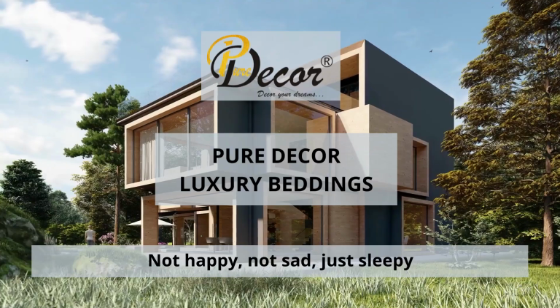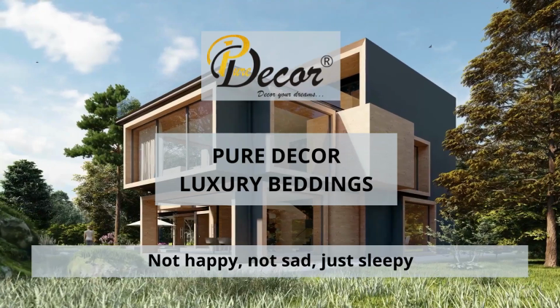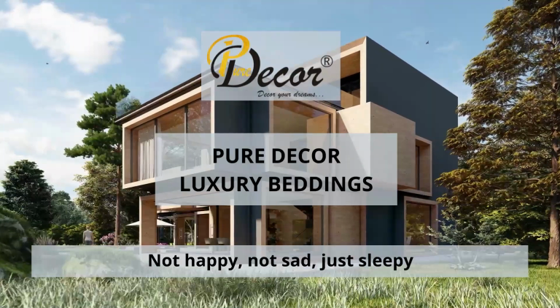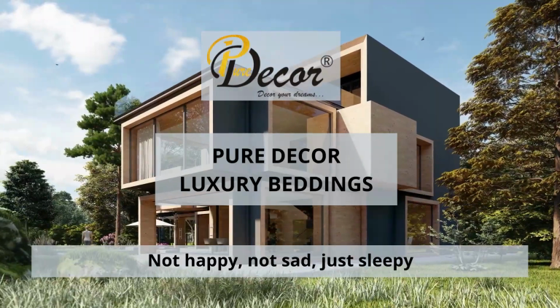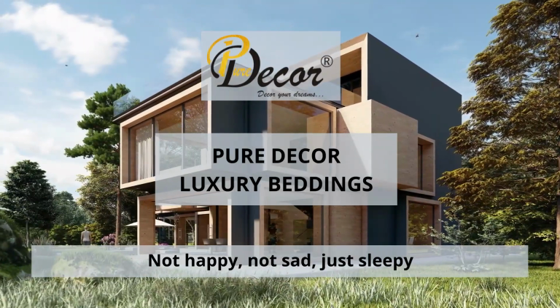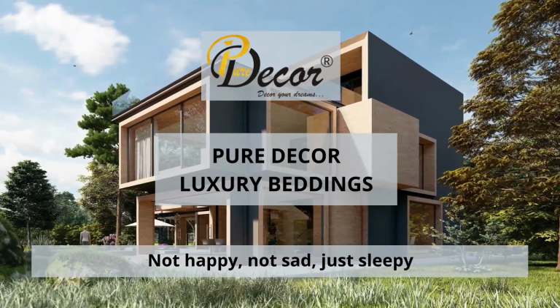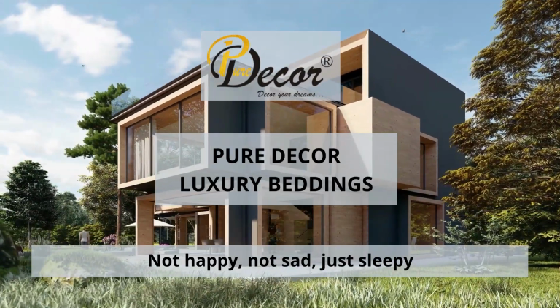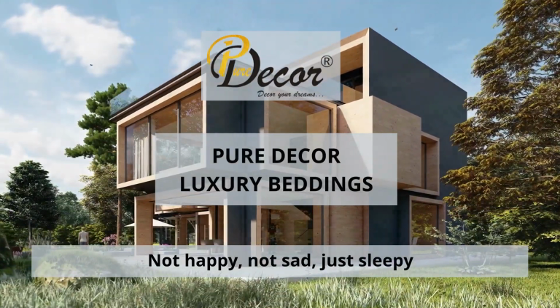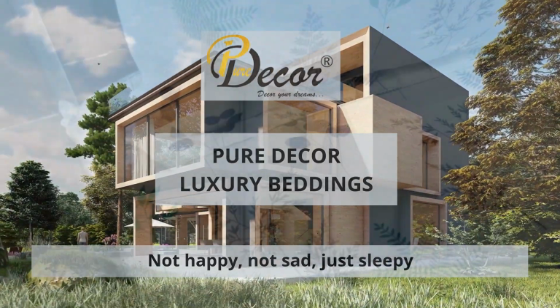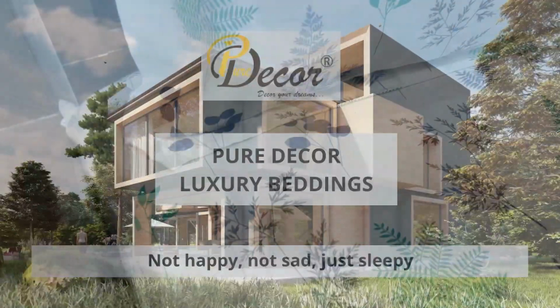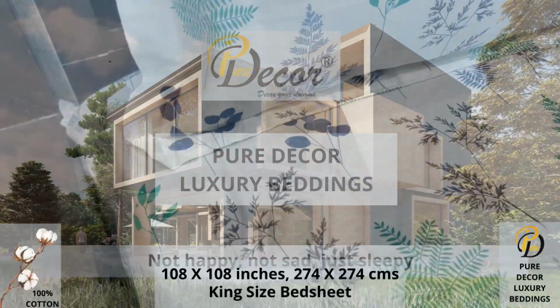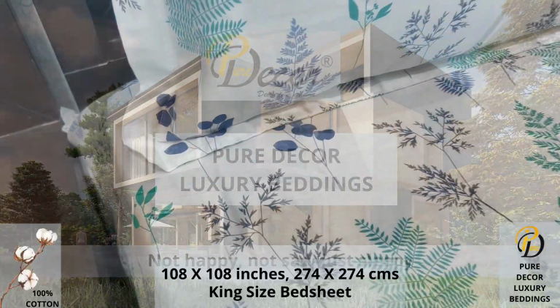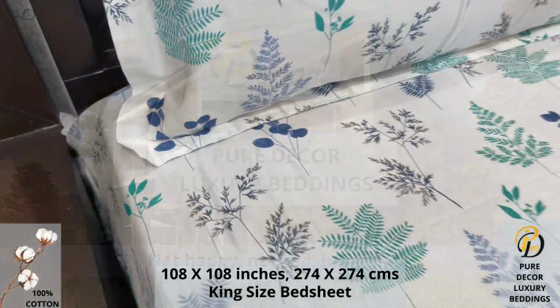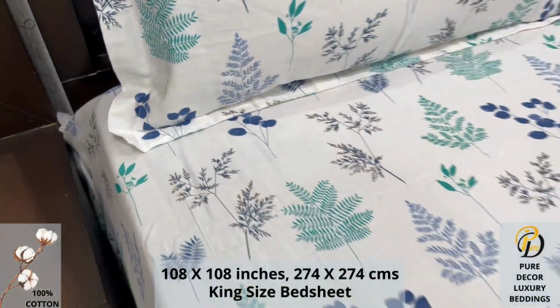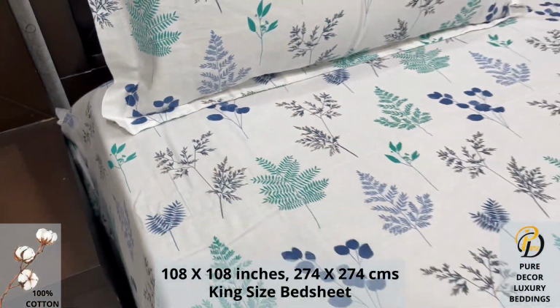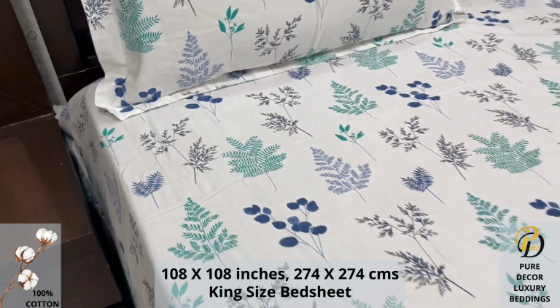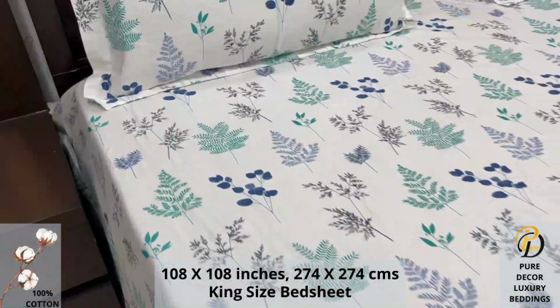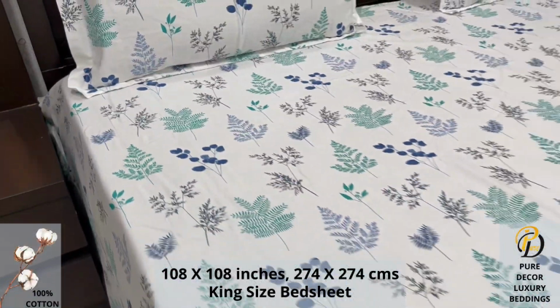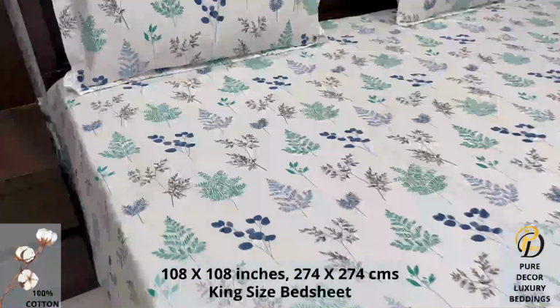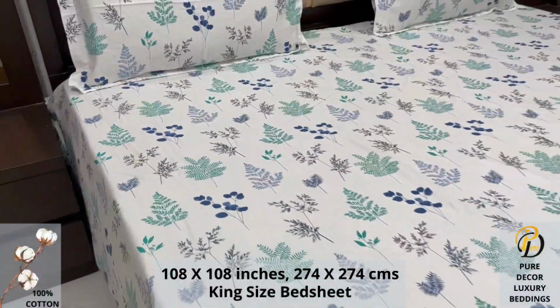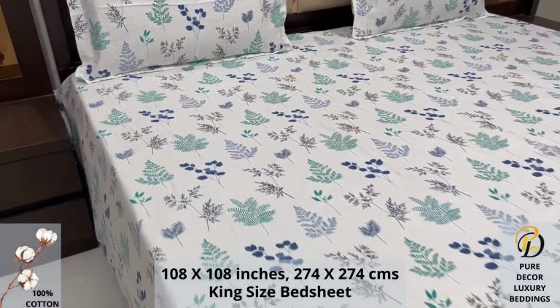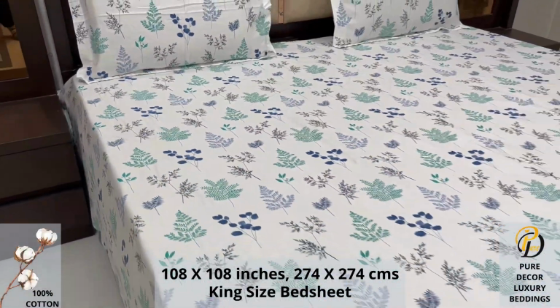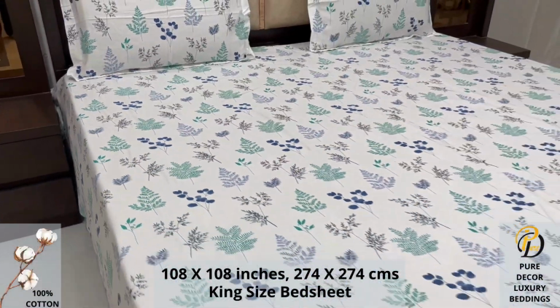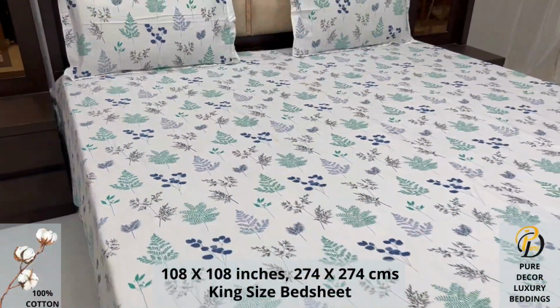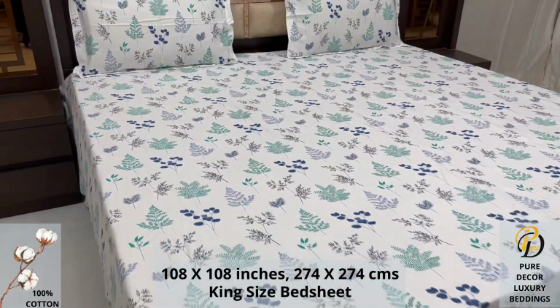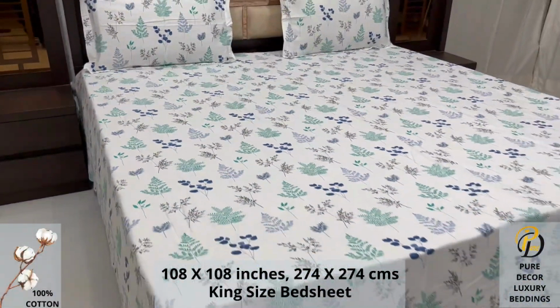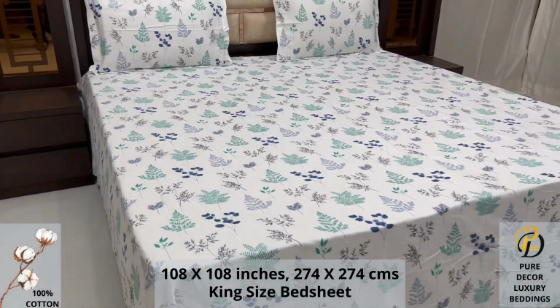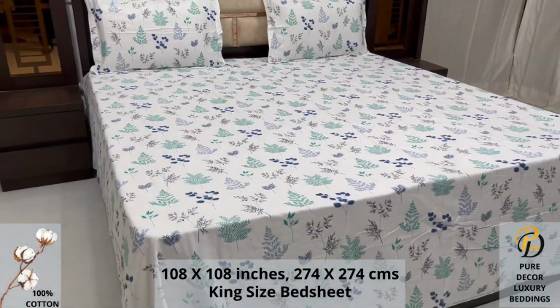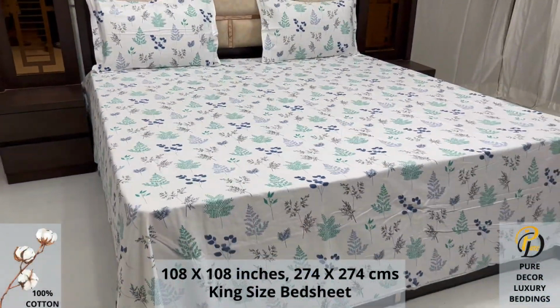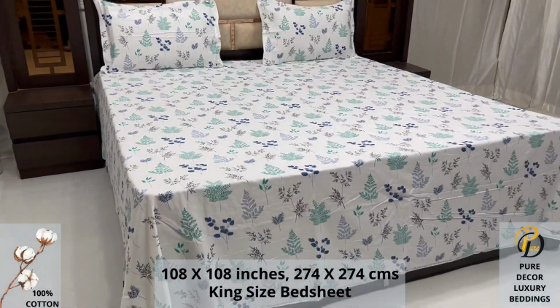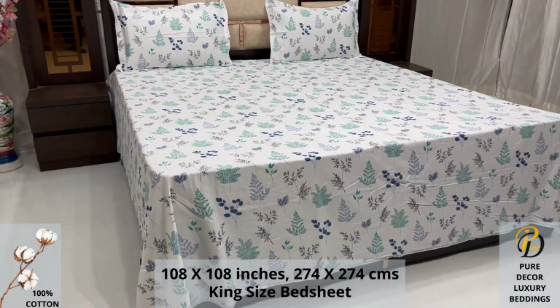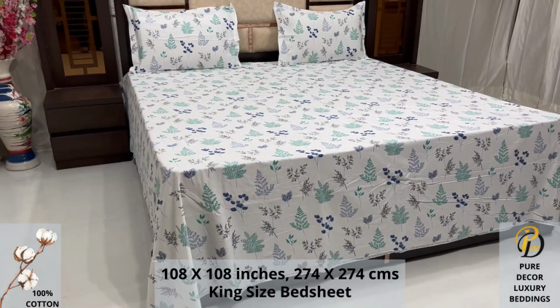Welcome to the world of Pure Decor Bedding Collections. A 100% pure cotton king-size bed sheet along with two pillow covers tucks under the mattress of your bed easily and comfortably.